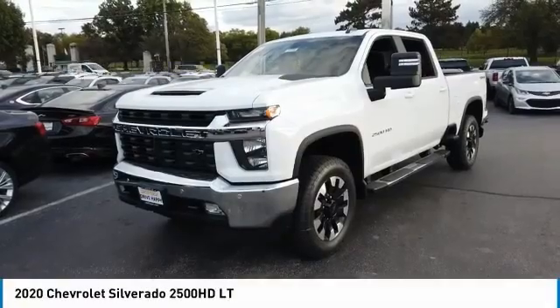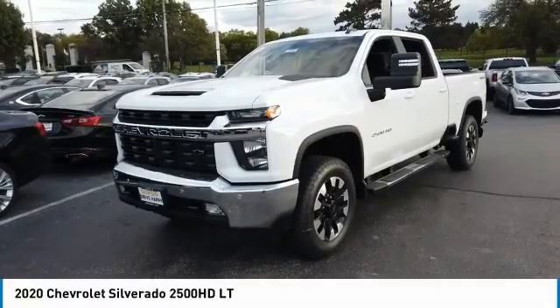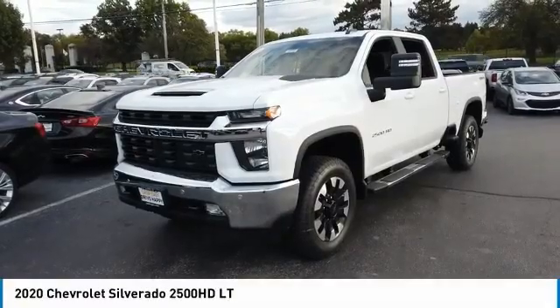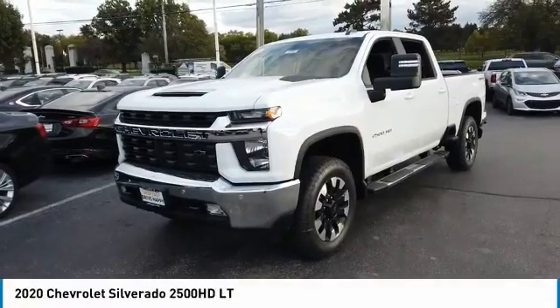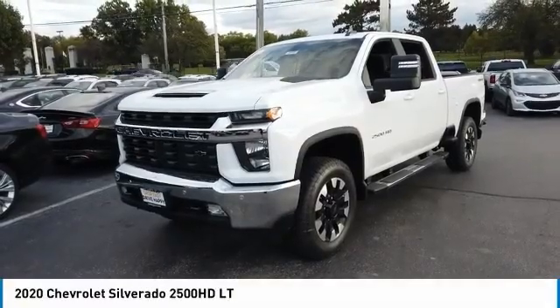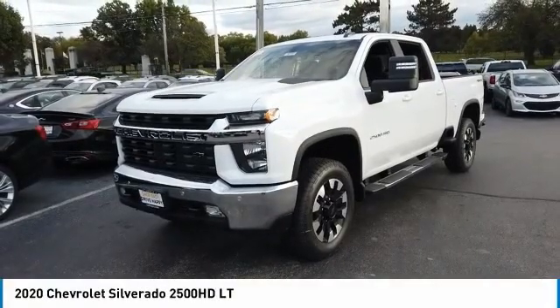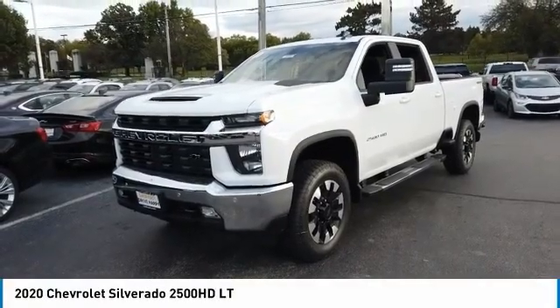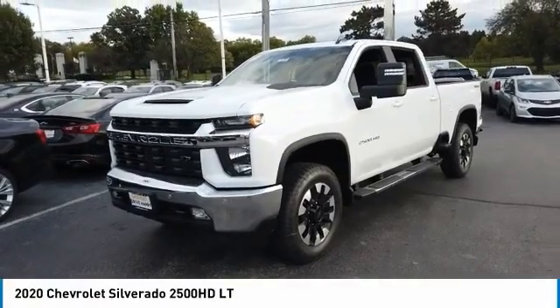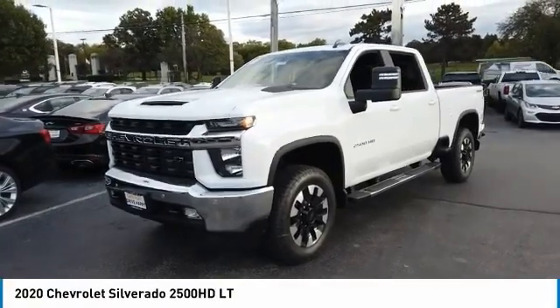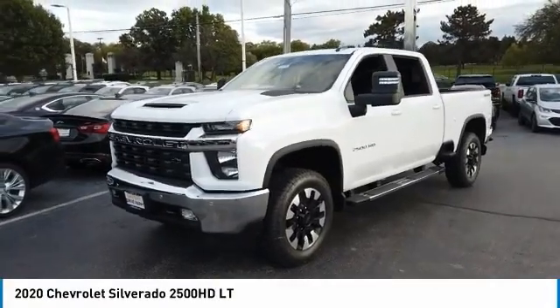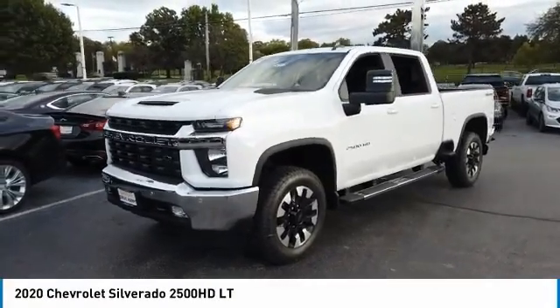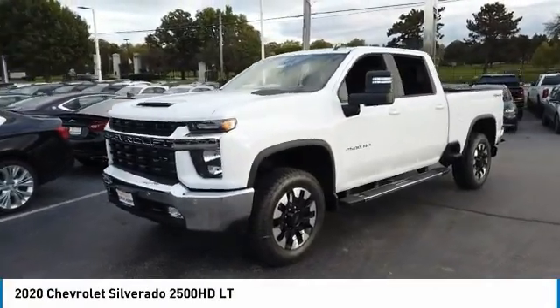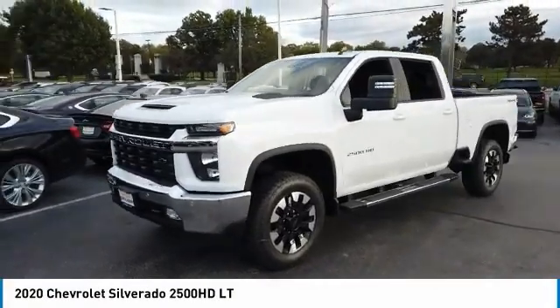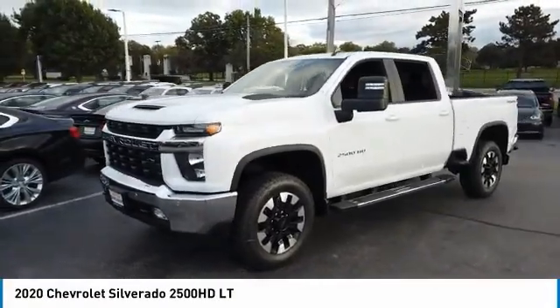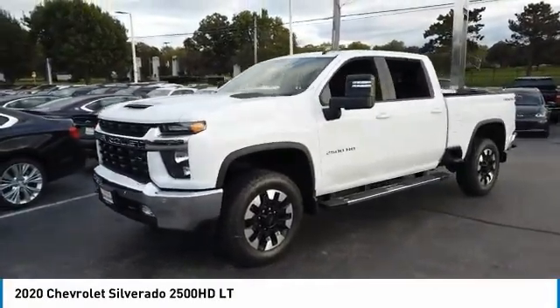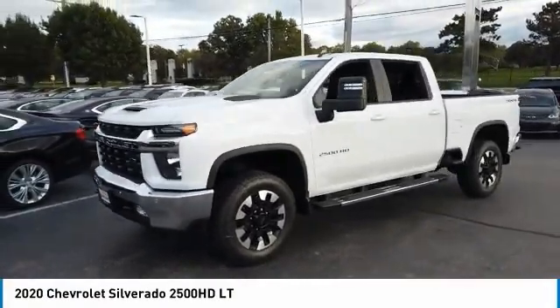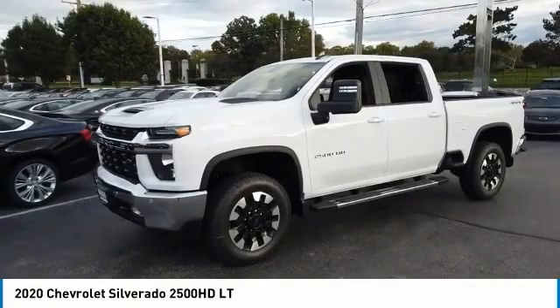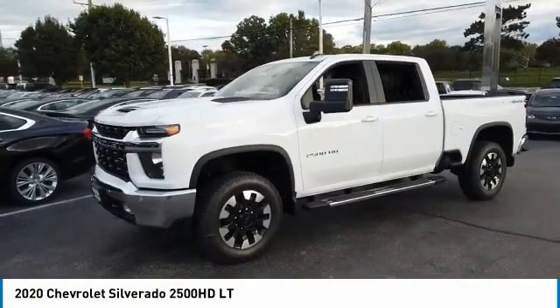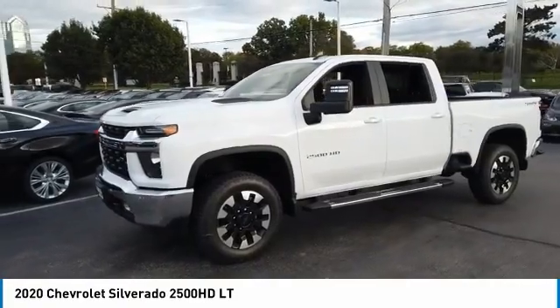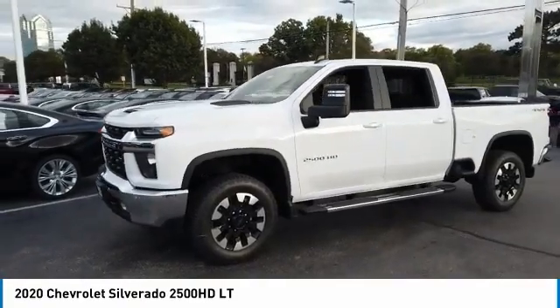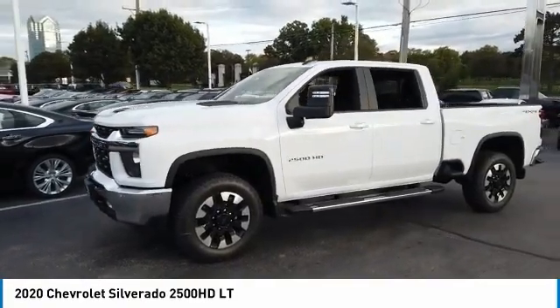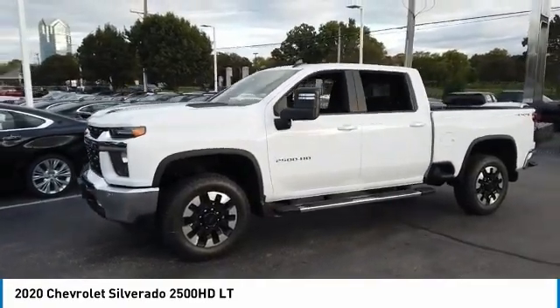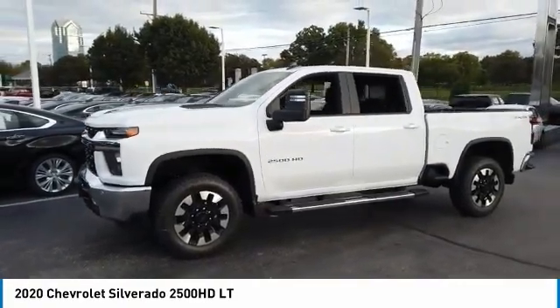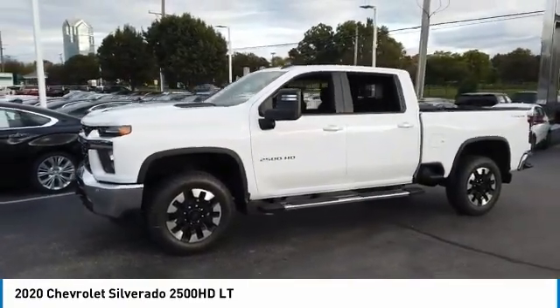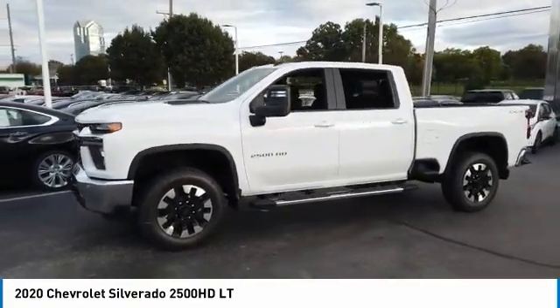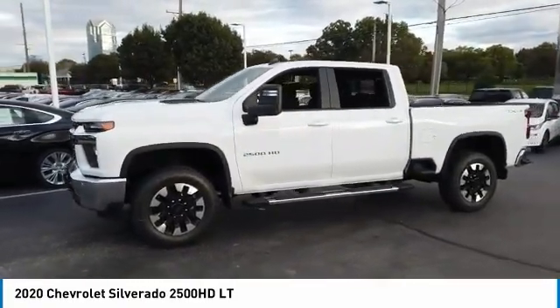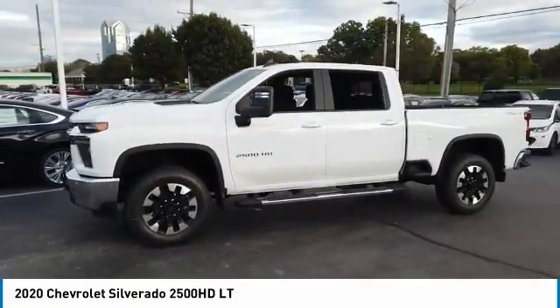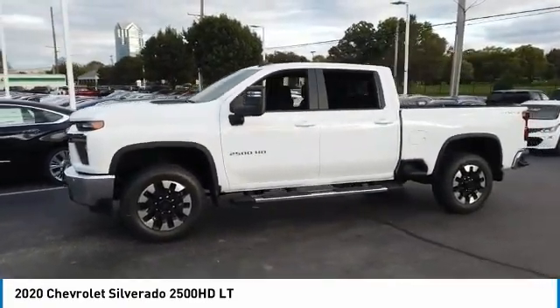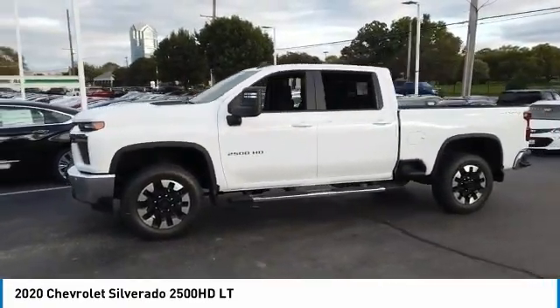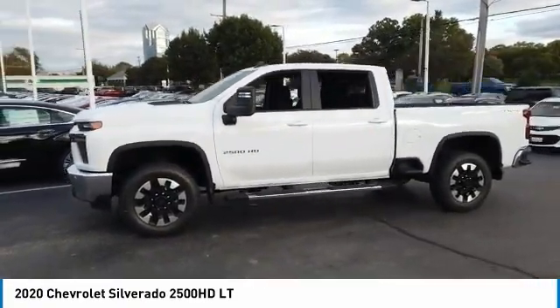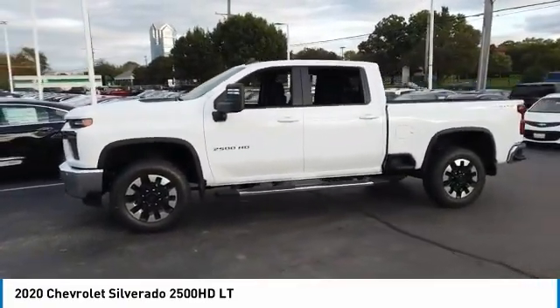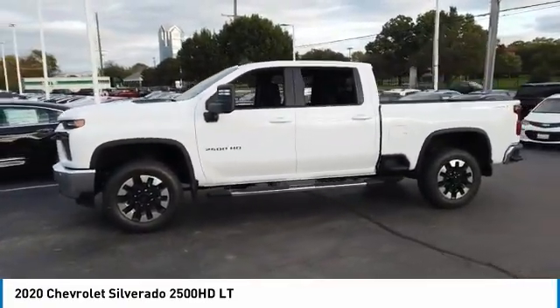Make a great choice today with the 2020 Silverado 2500 HD. This pickup truck pulls unlike any other.